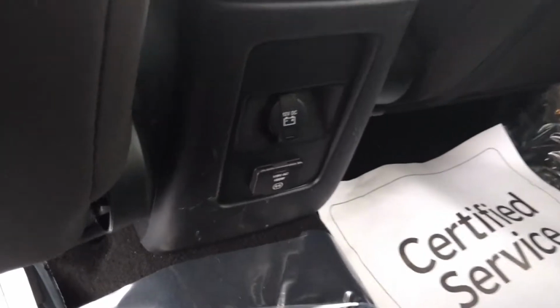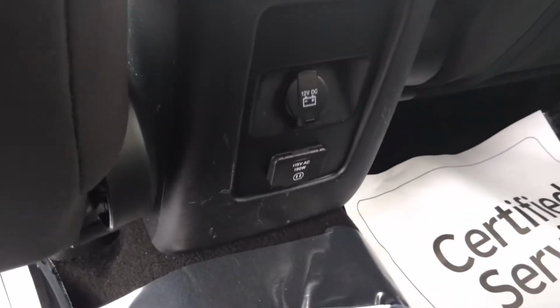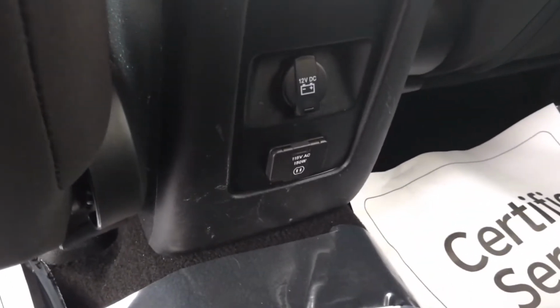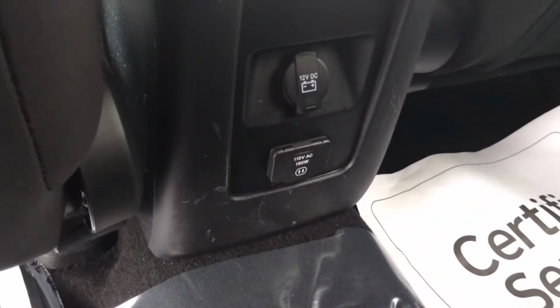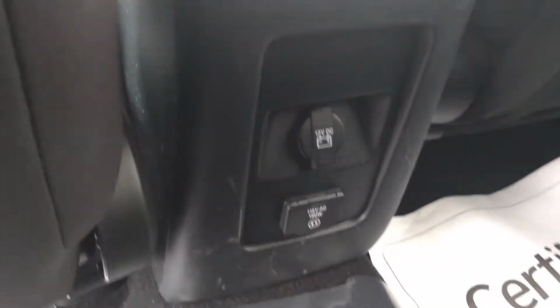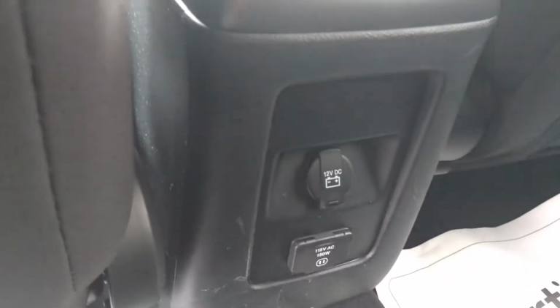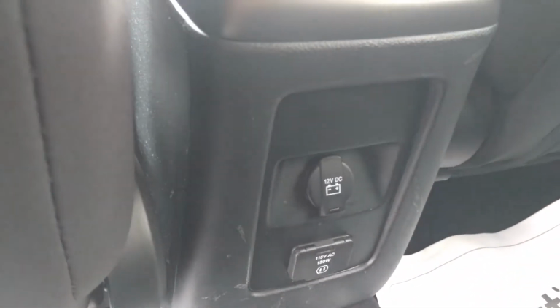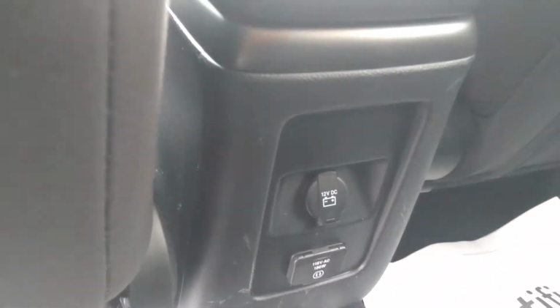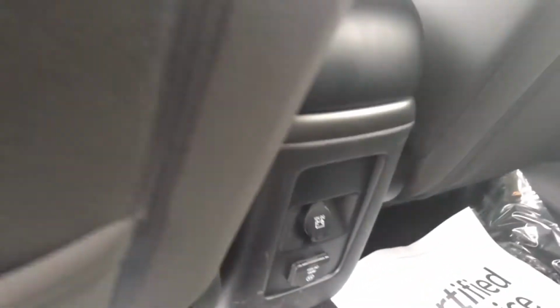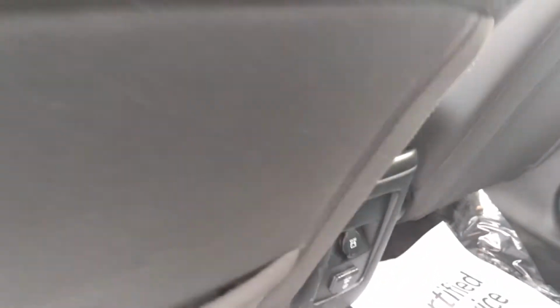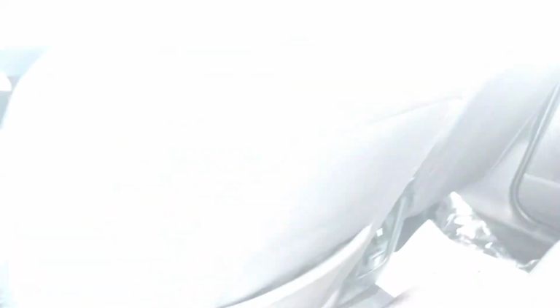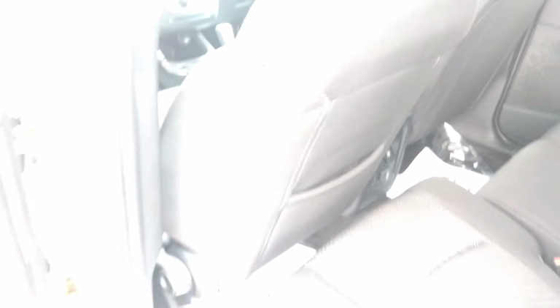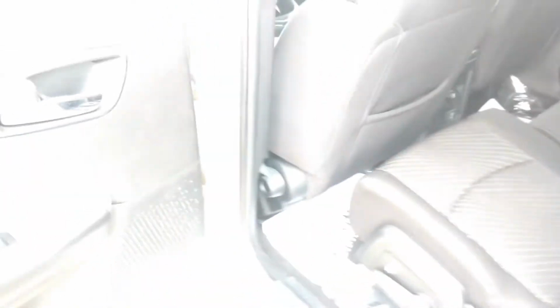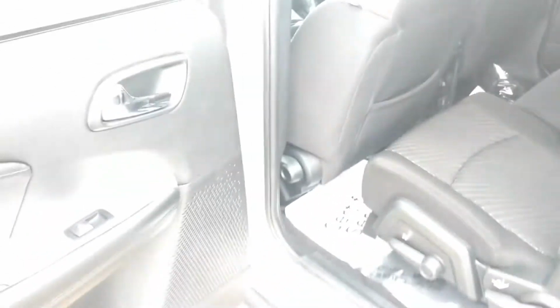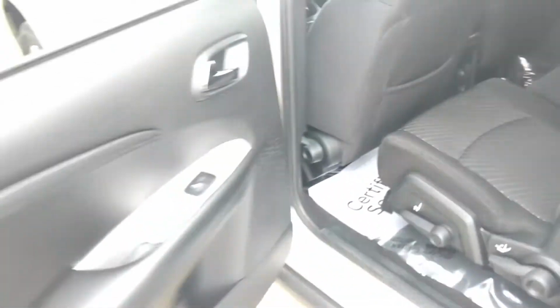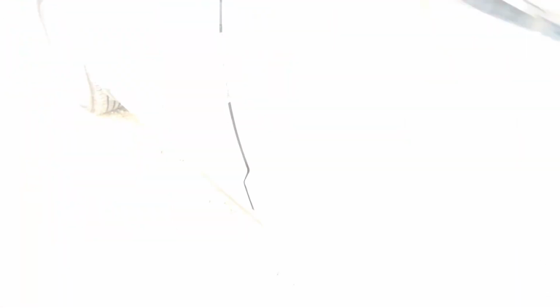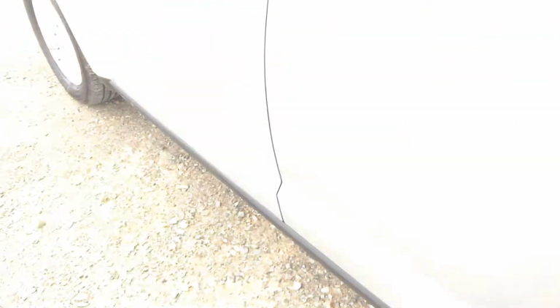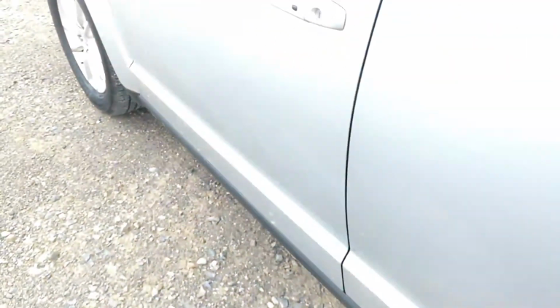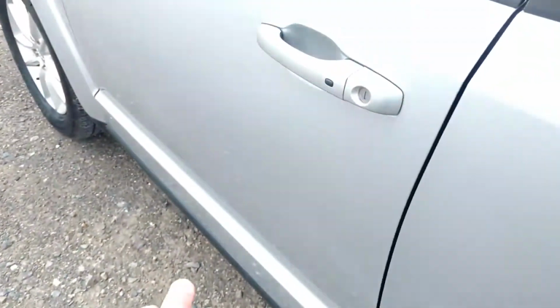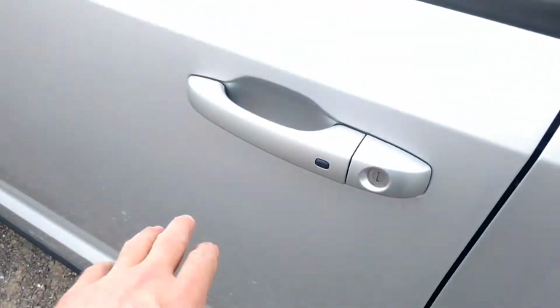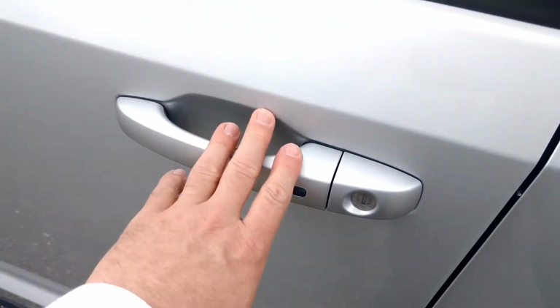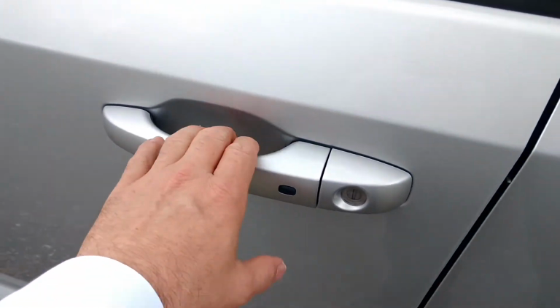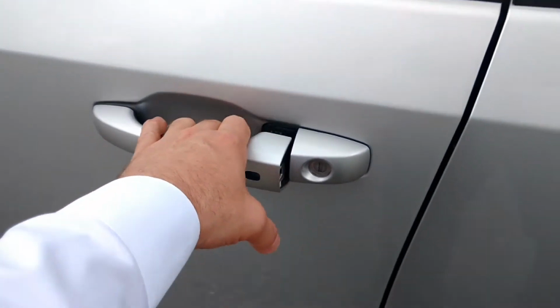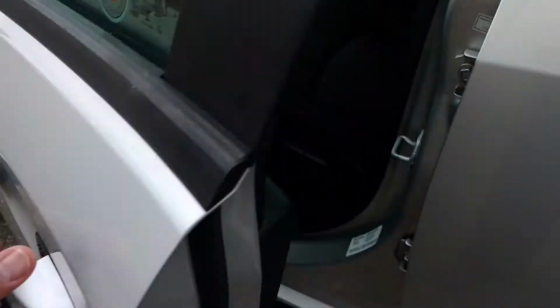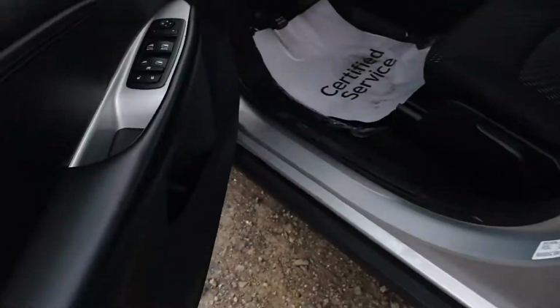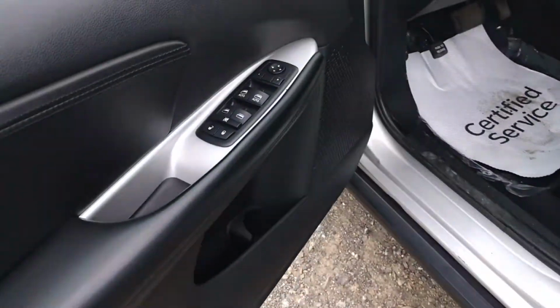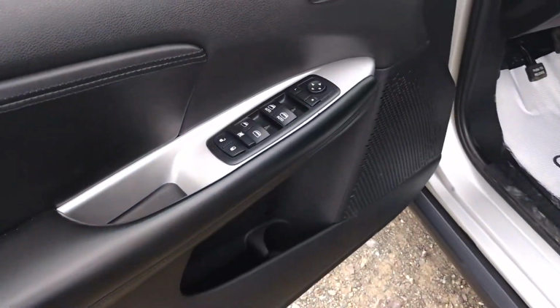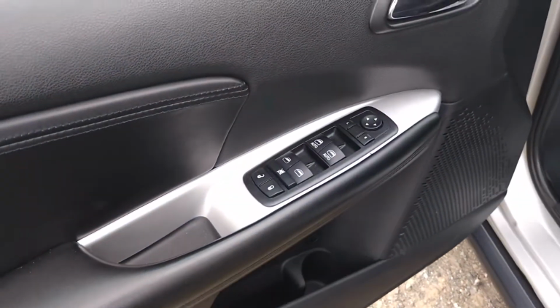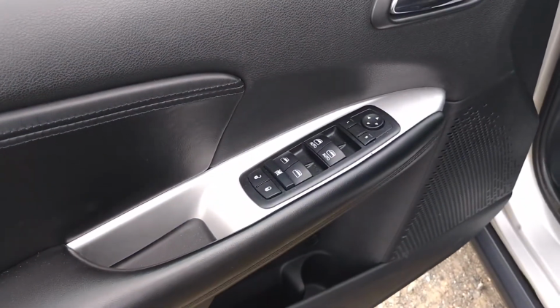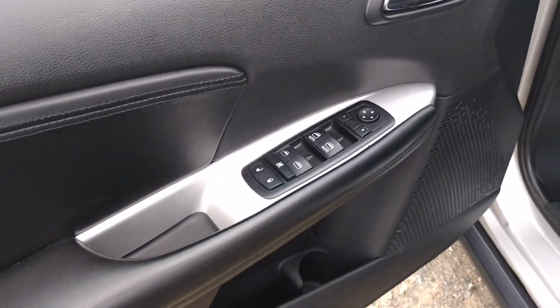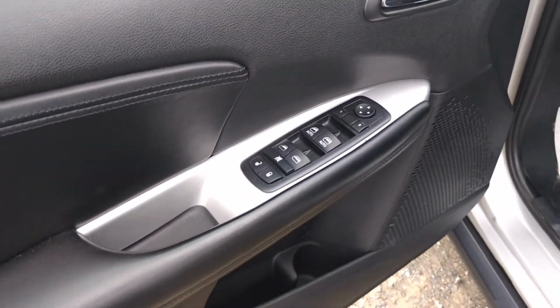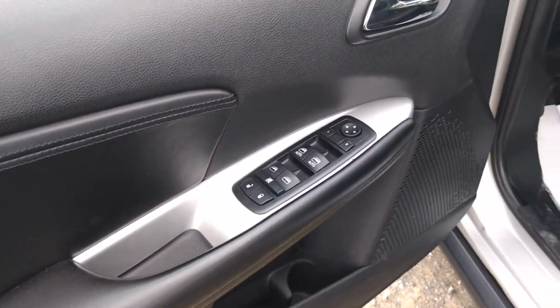You've got a 110 charge and a 12 volt charge here in the back. It does have the push button locks, power windows, power locks, and power mirrors.